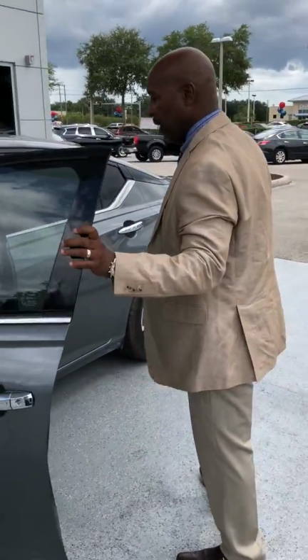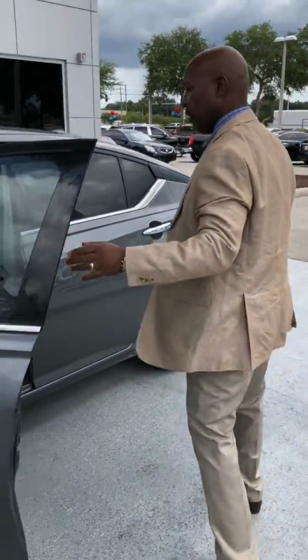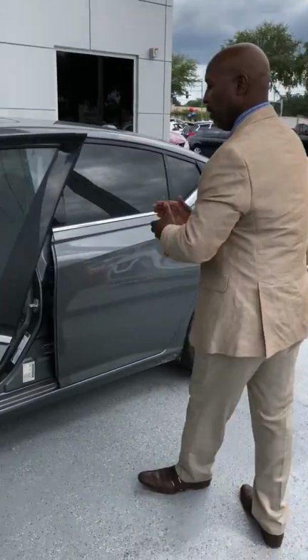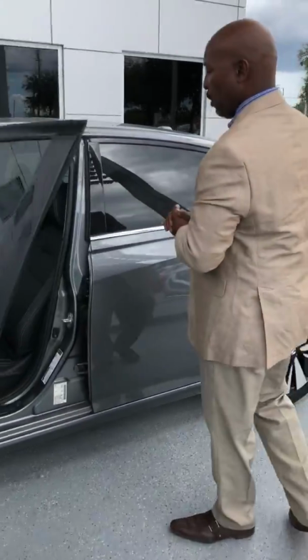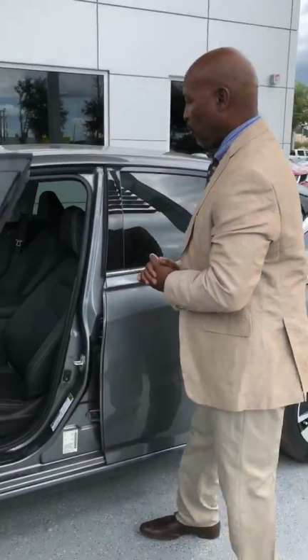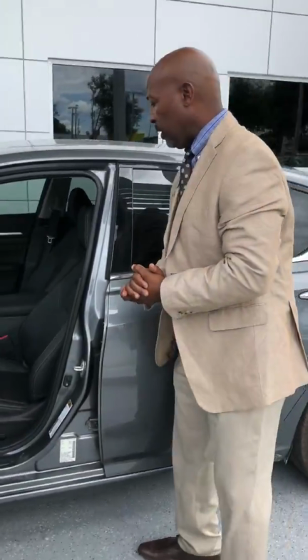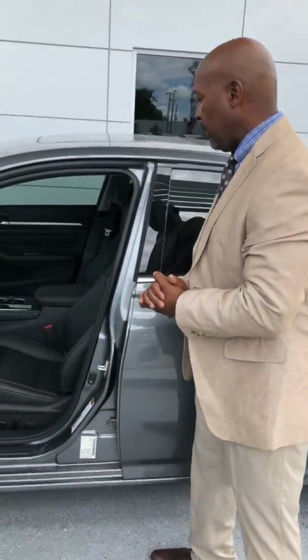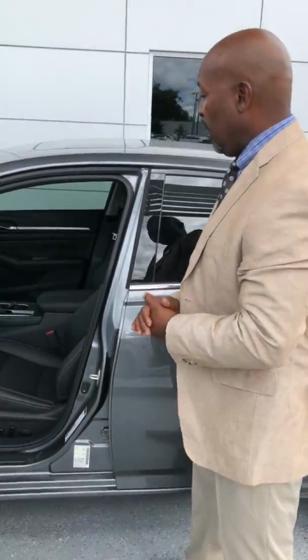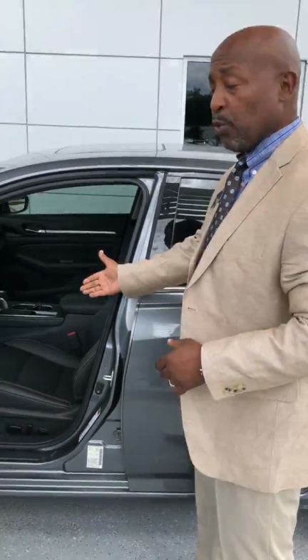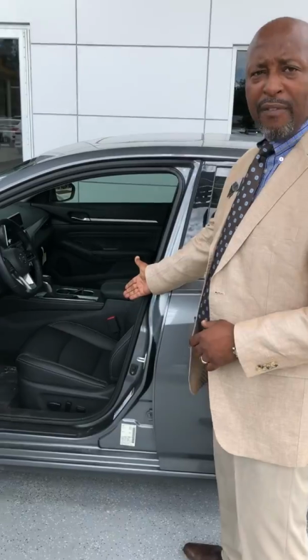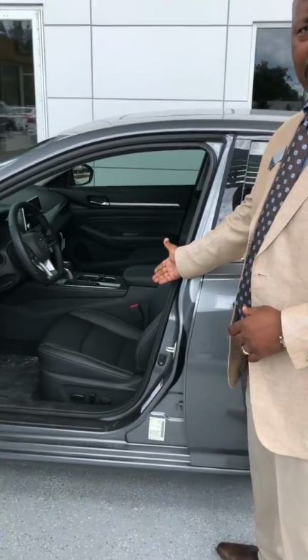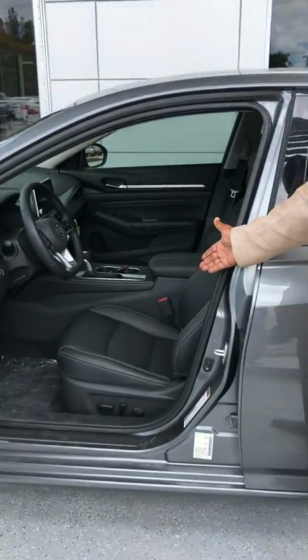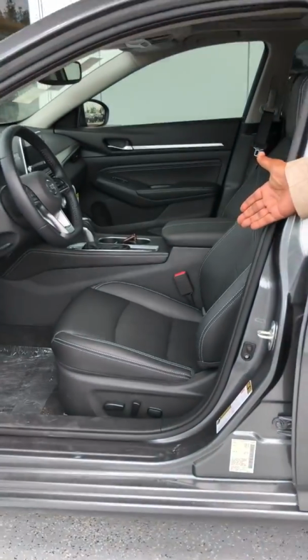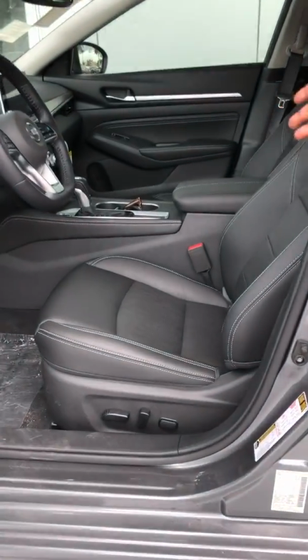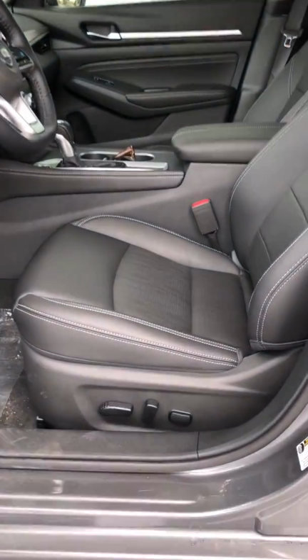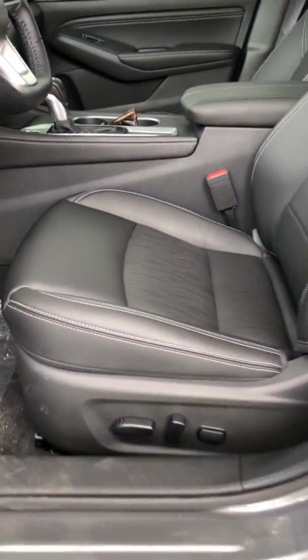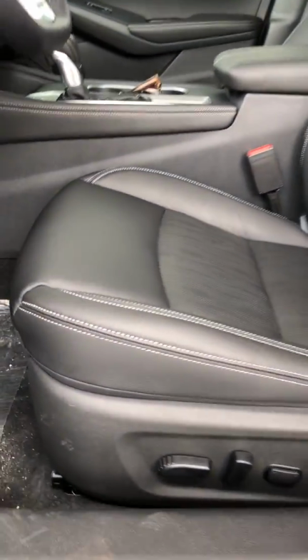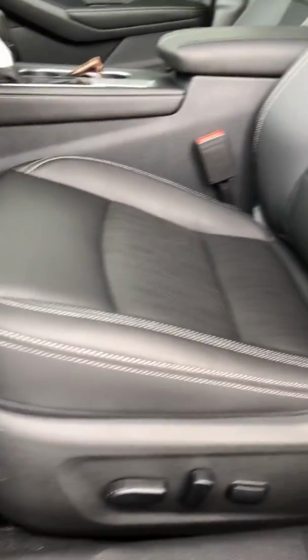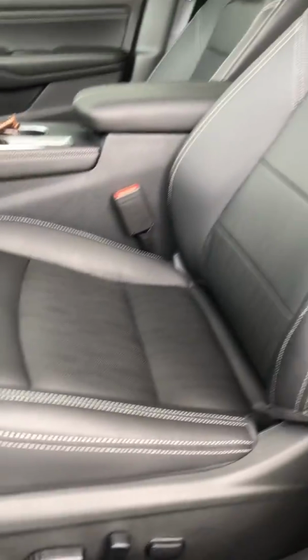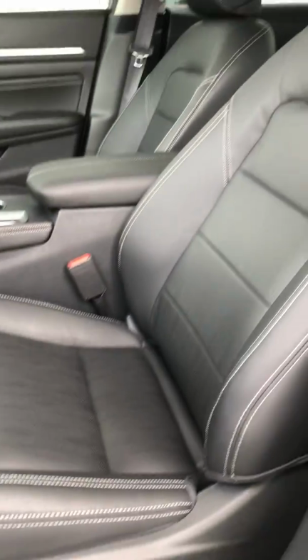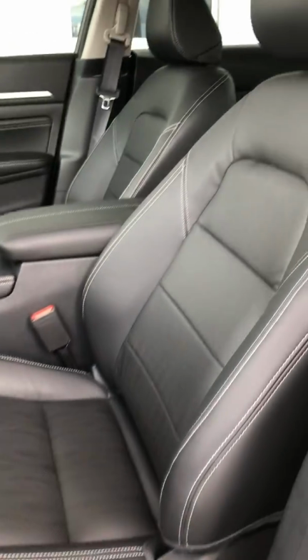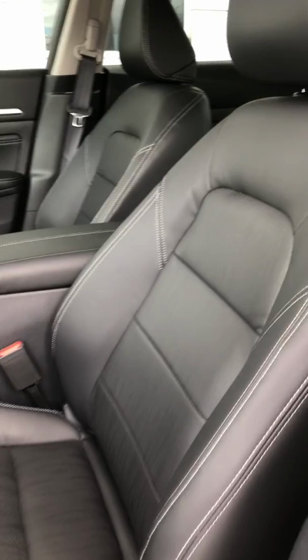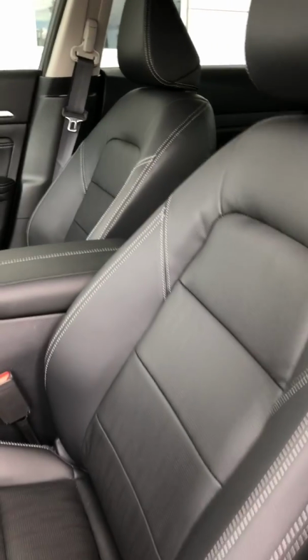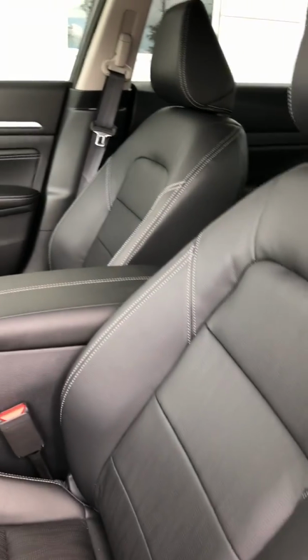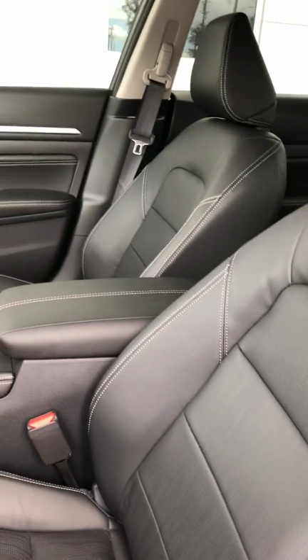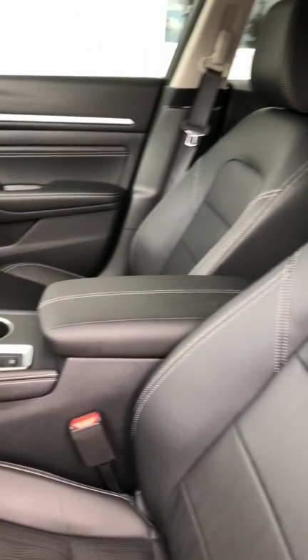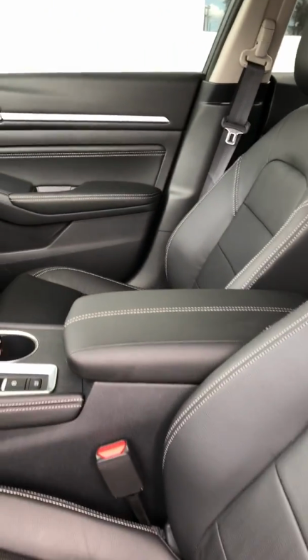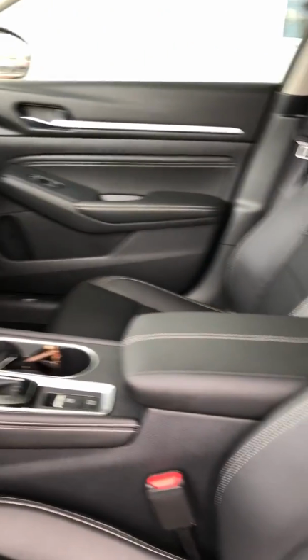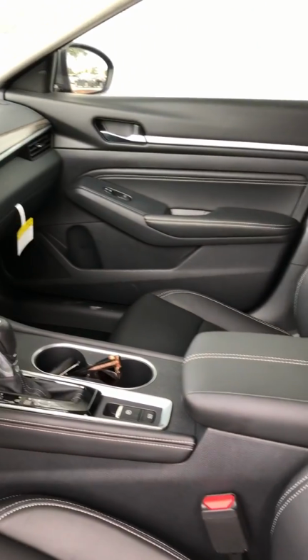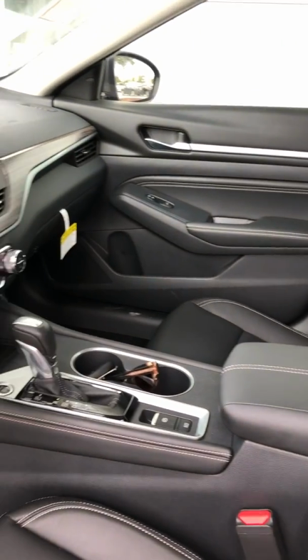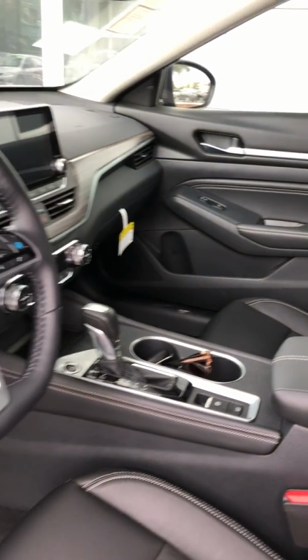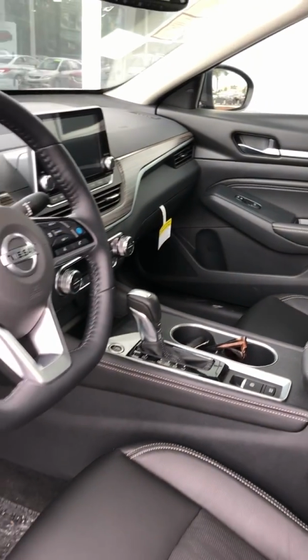As we move to the interior, the first thing we want to look at is the zero gravity seating. This seating allows for better blood circulation when traveling long distances. It is designed by NASA with memory foam, which gives better comfort while driving.